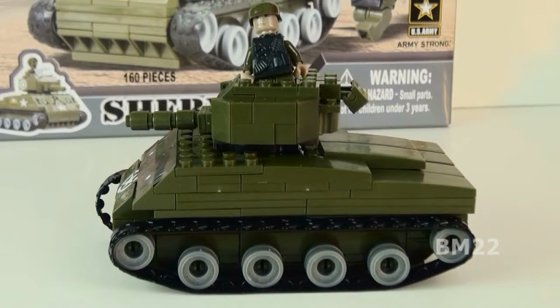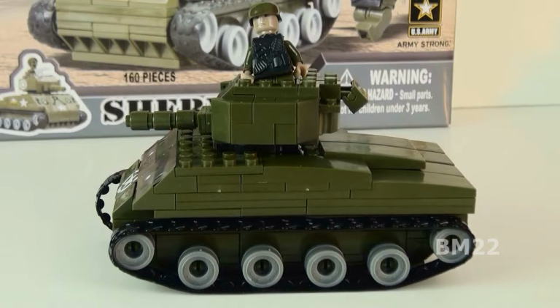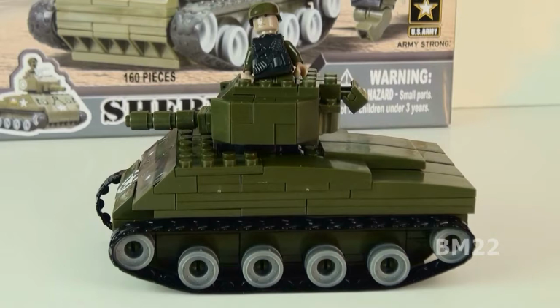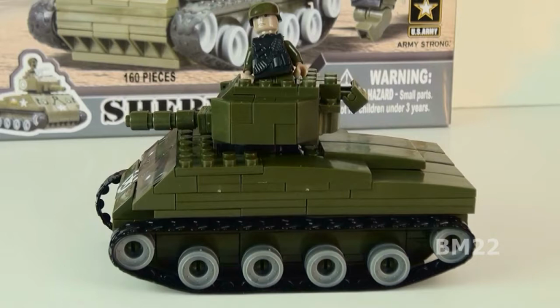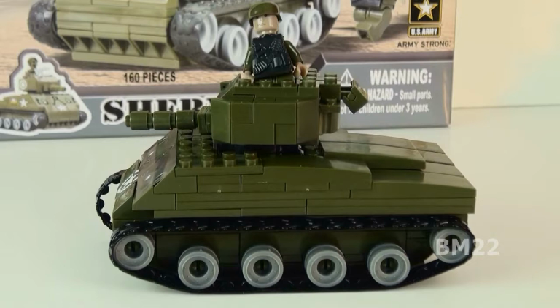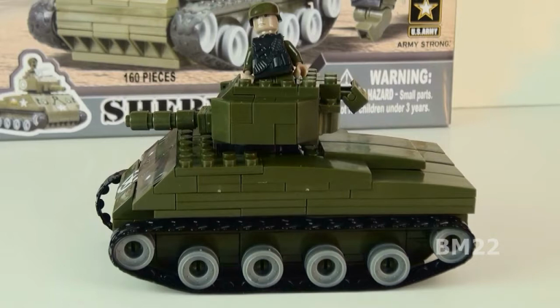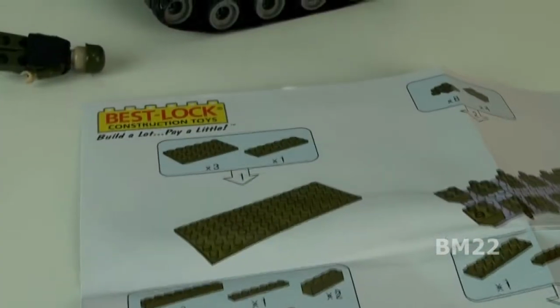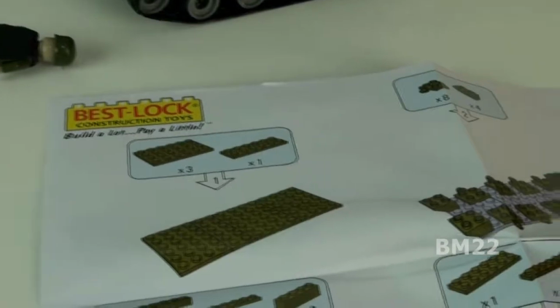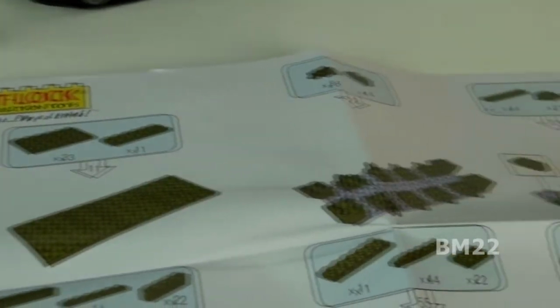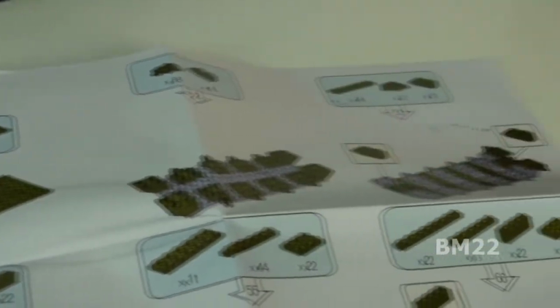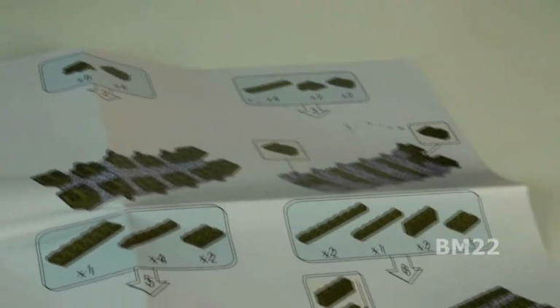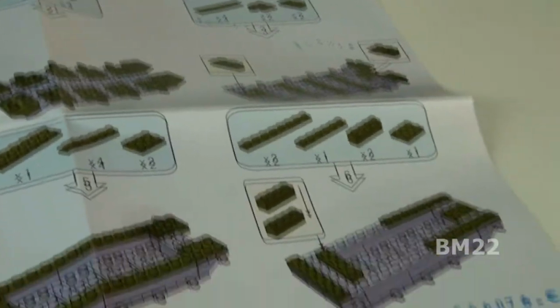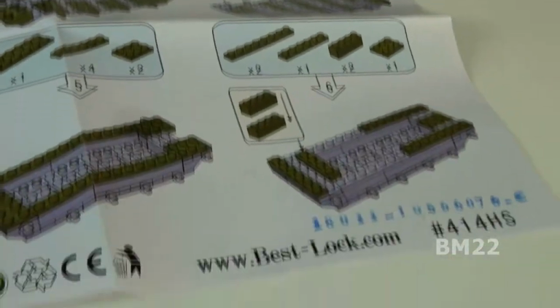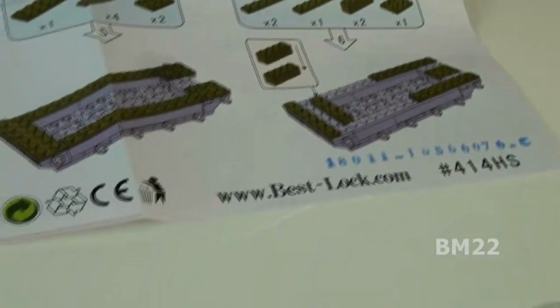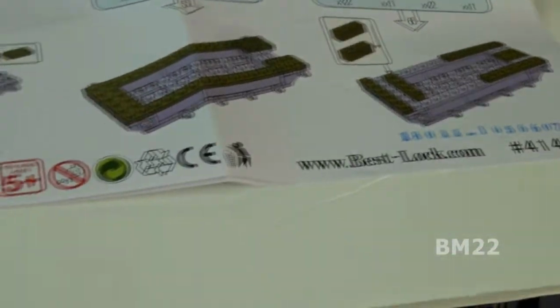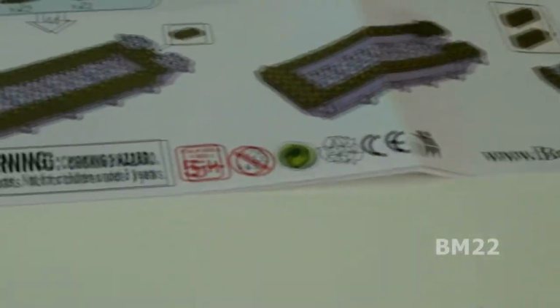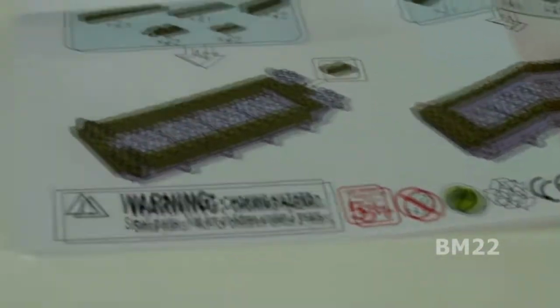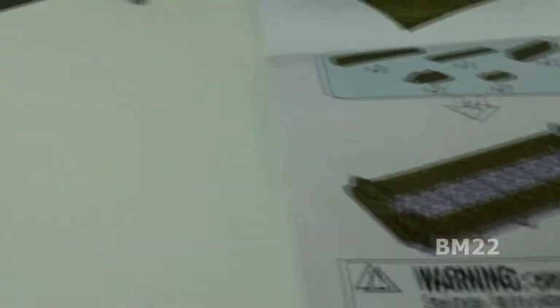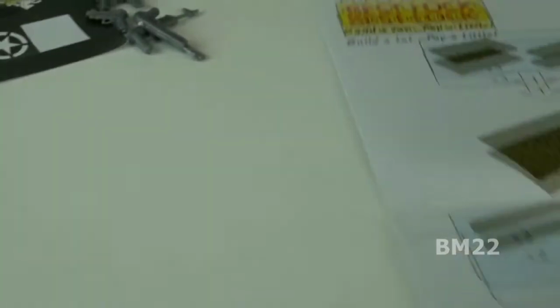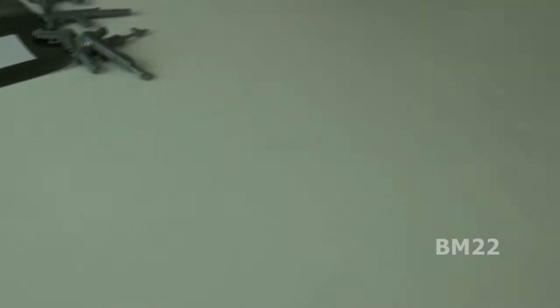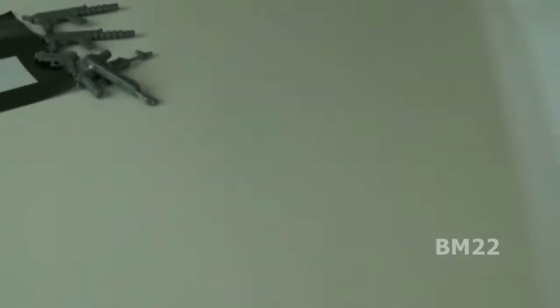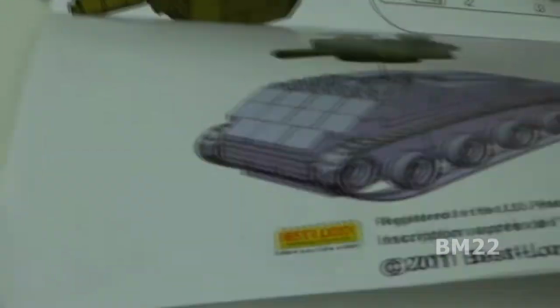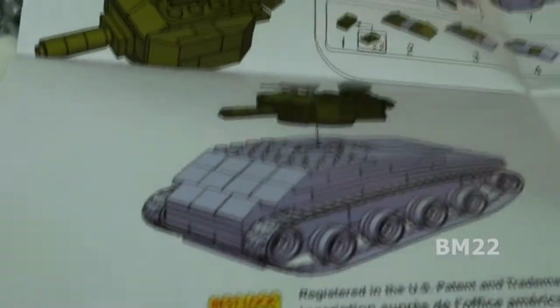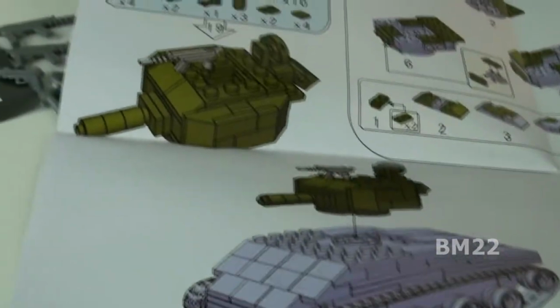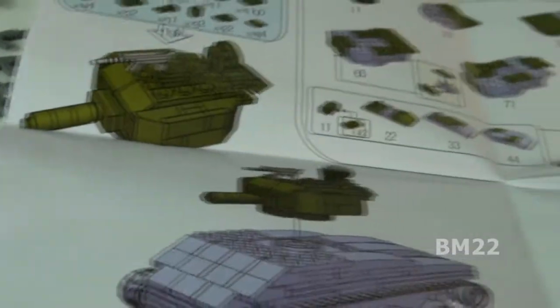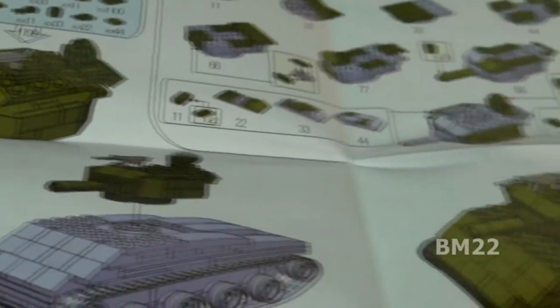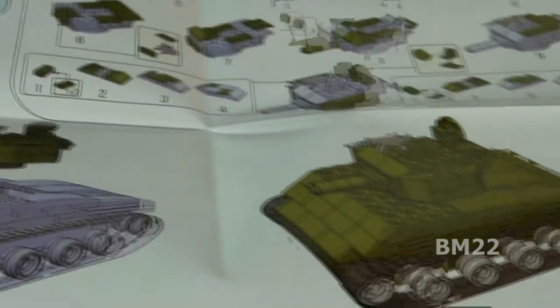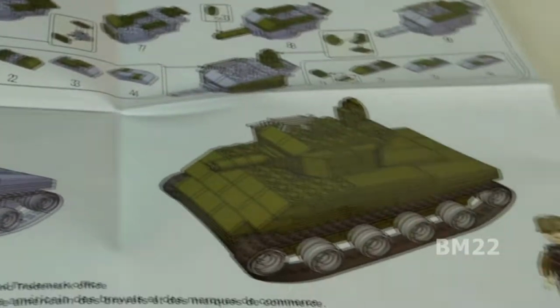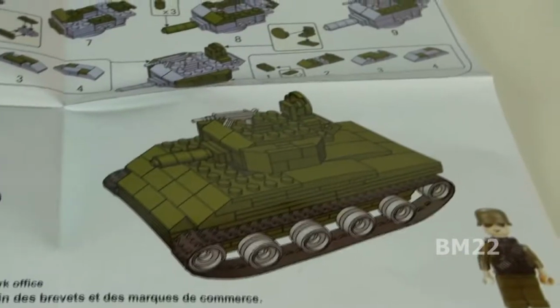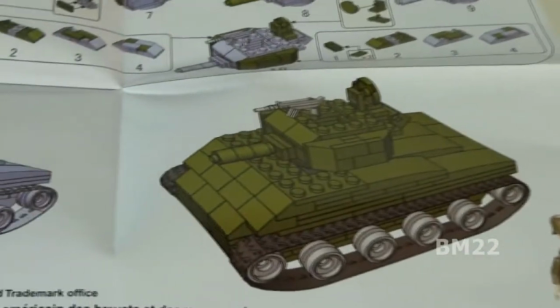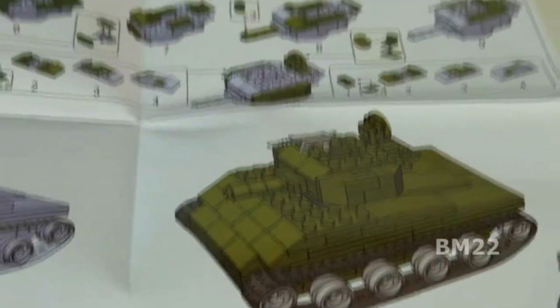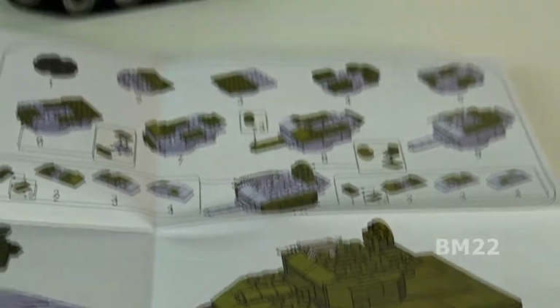Now, you guys know I'm not just coming down on Best Lock to come down on Best Lock. I like a lot of the non-LEGO sets. I love the LEGO sets, but there's a lot of cool non-LEGO sets out there. But Best Lock, it's not one of them. They're basically junk.